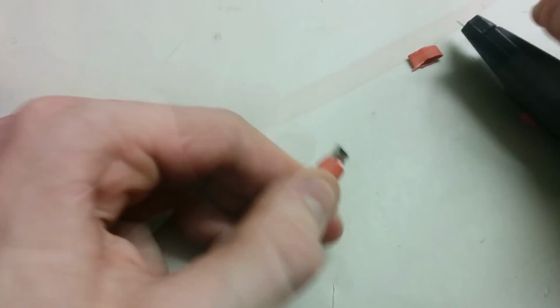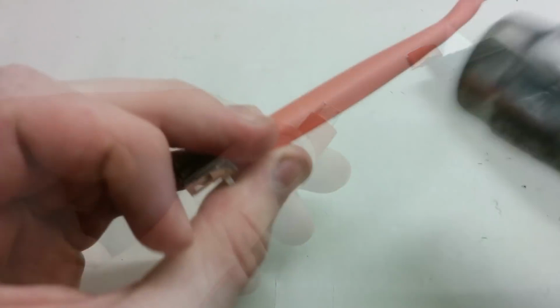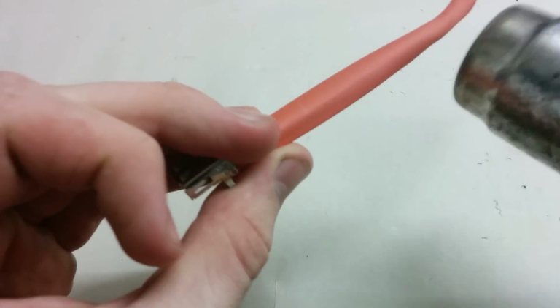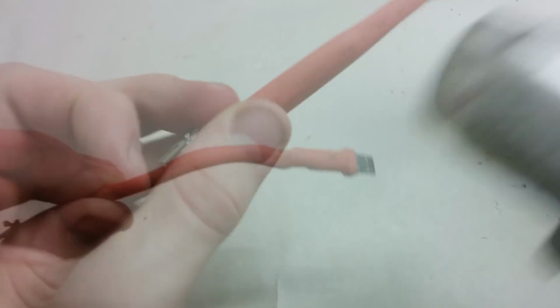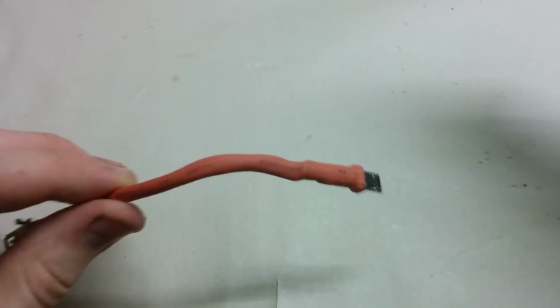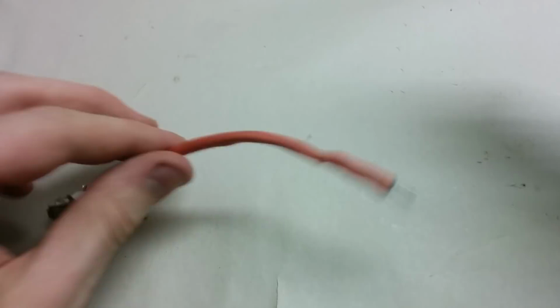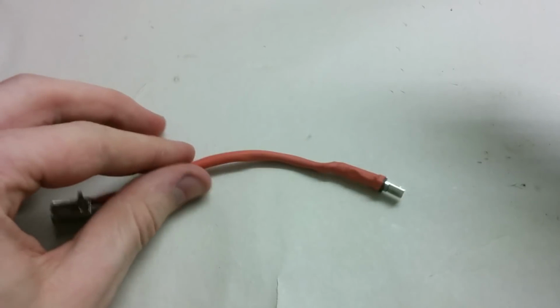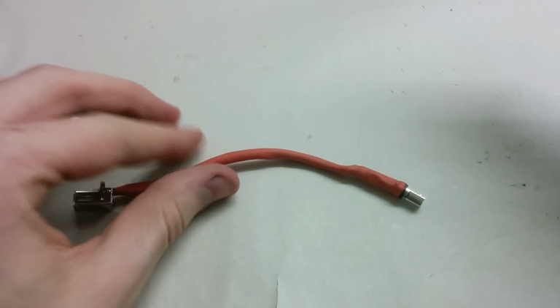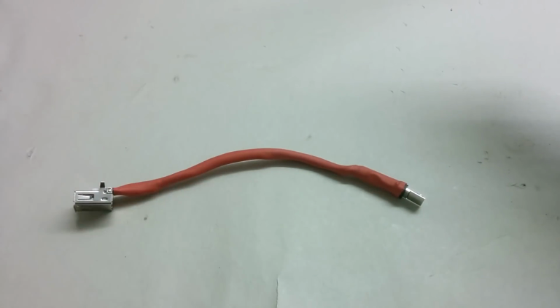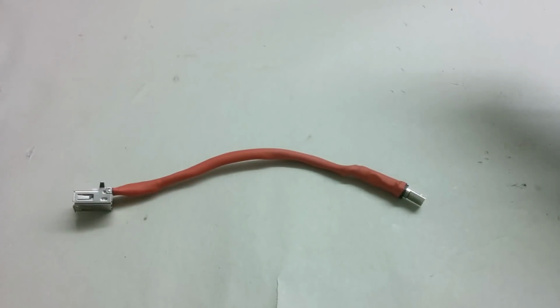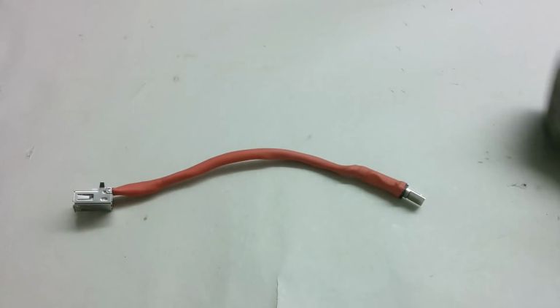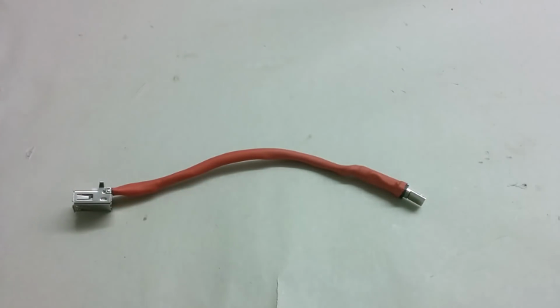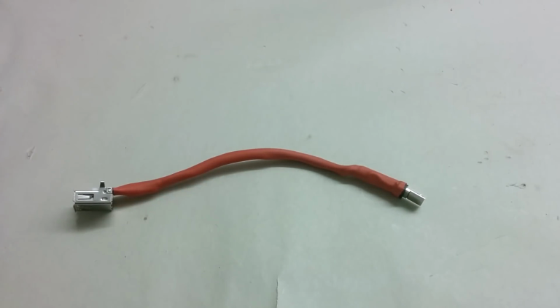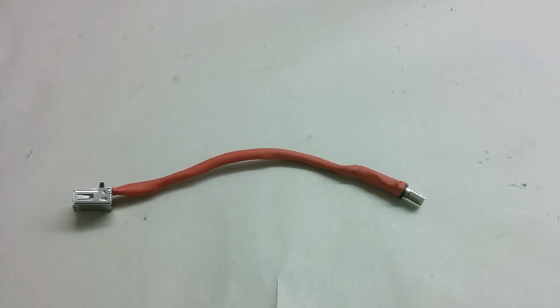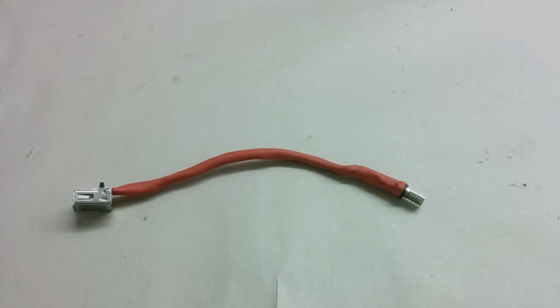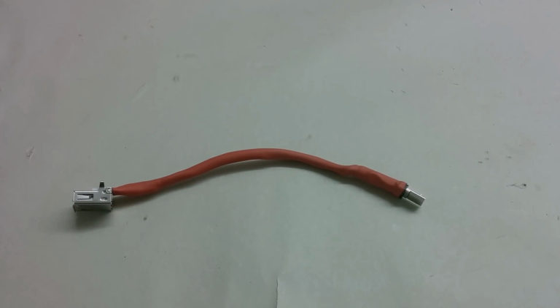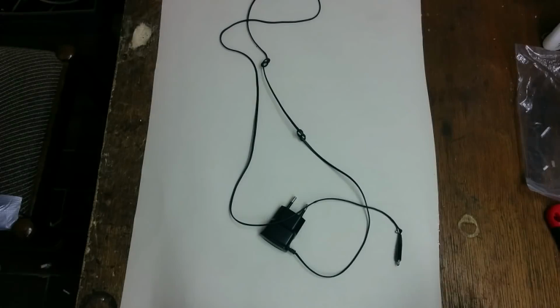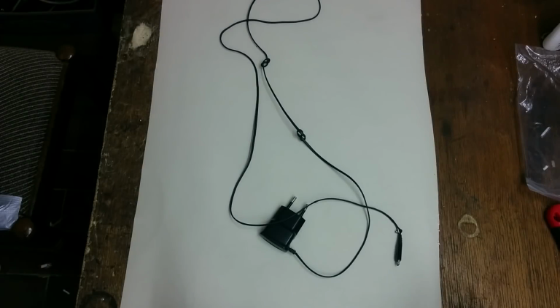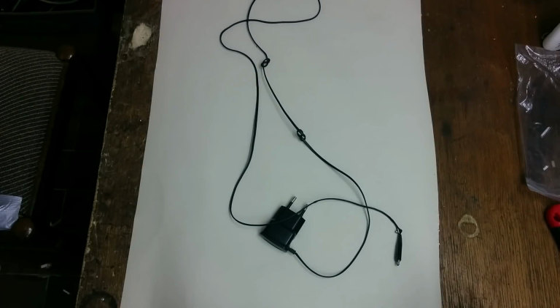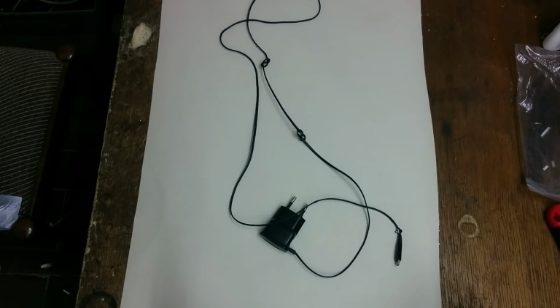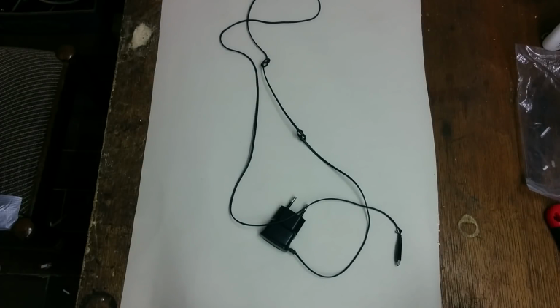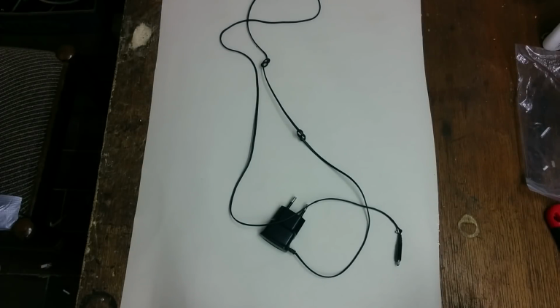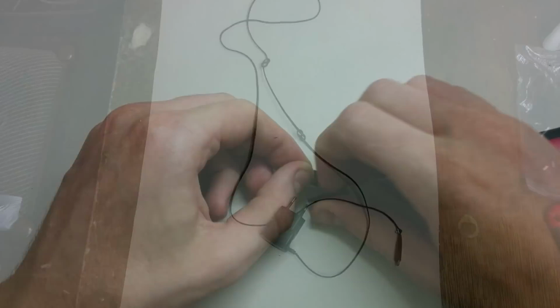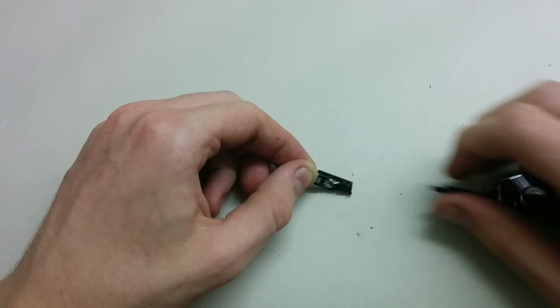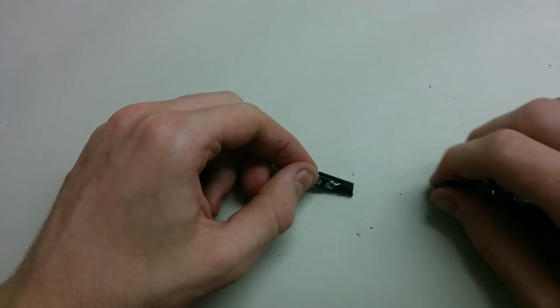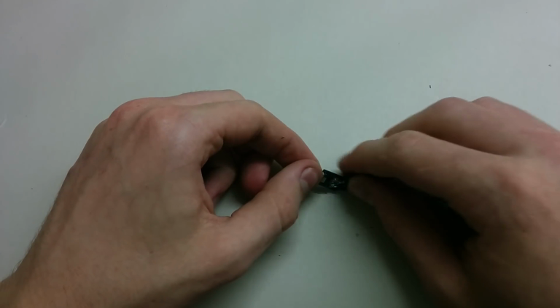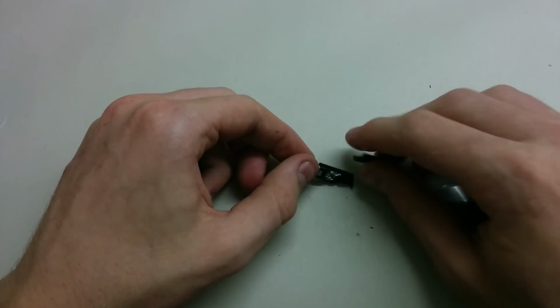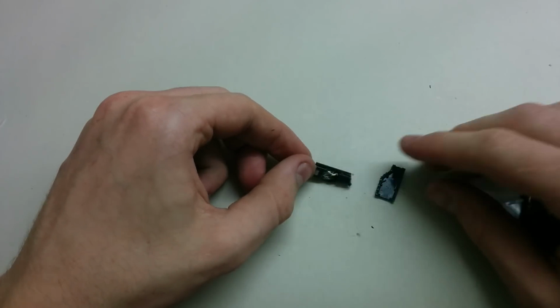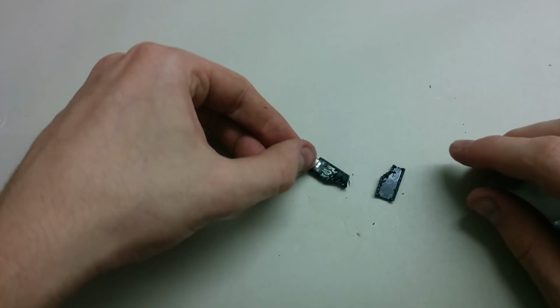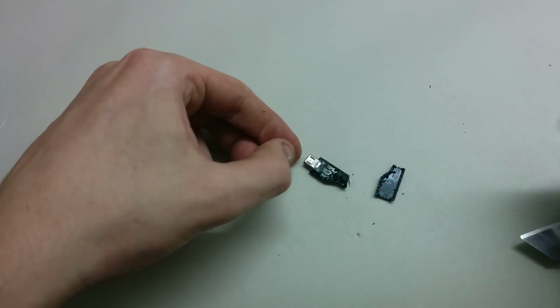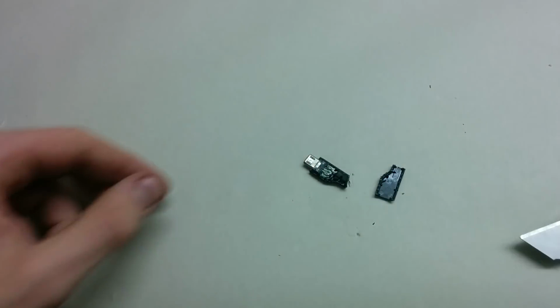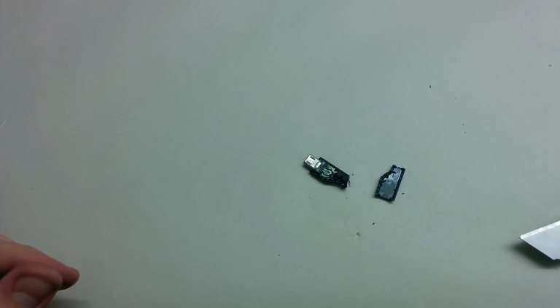I also tried to do this with an old data cable, but I found it more difficult, and some cables — especially cables for charging your phone — don't have the extra pin built in.